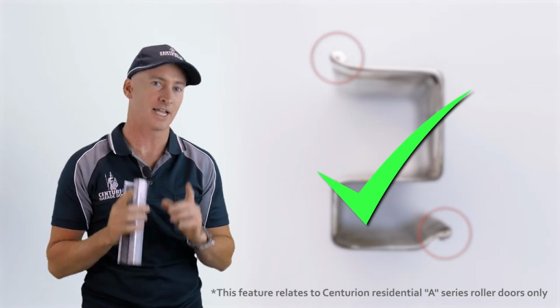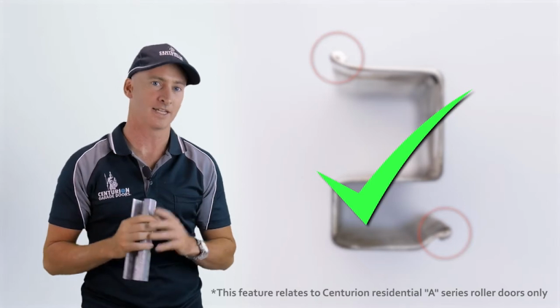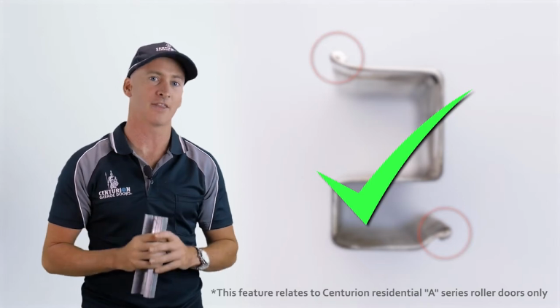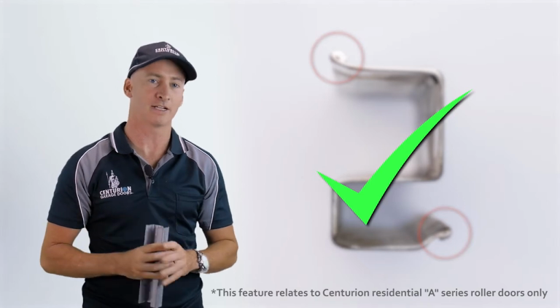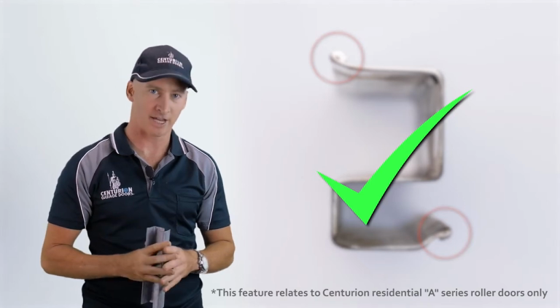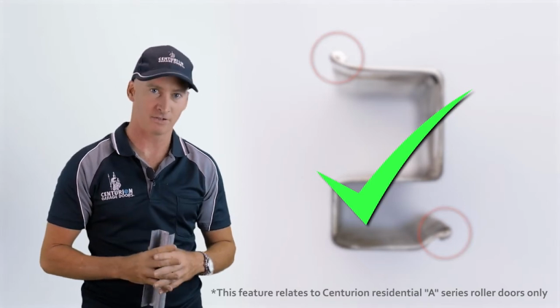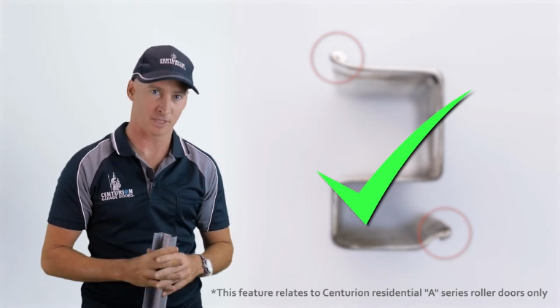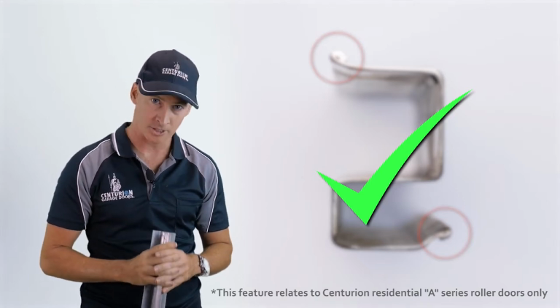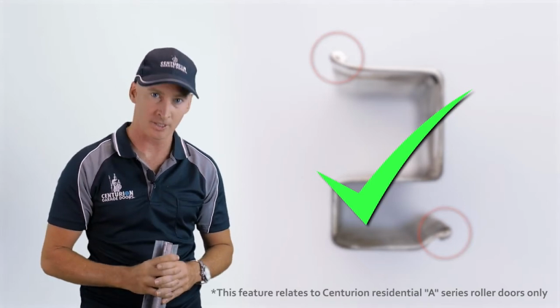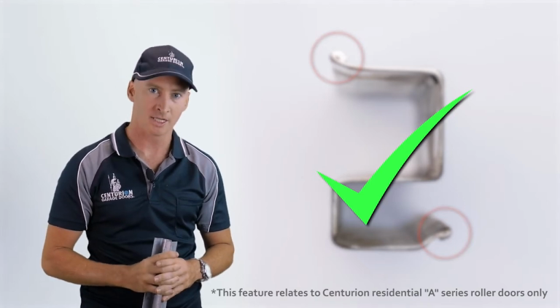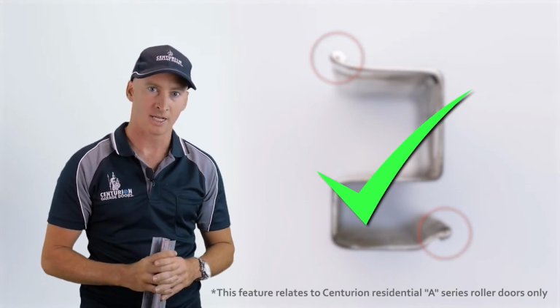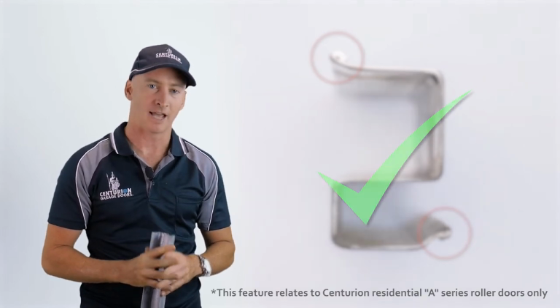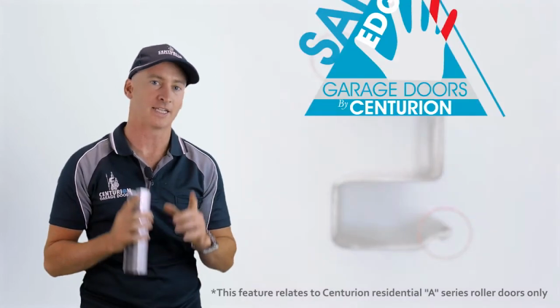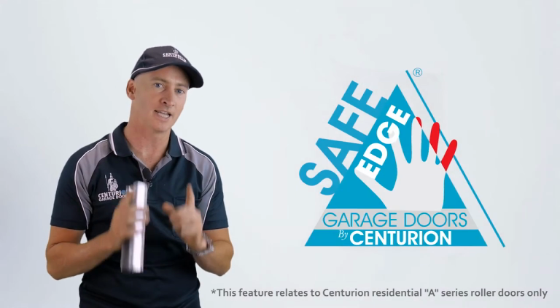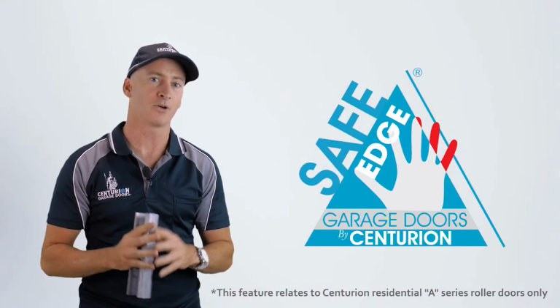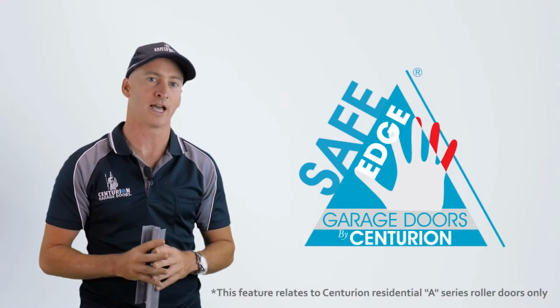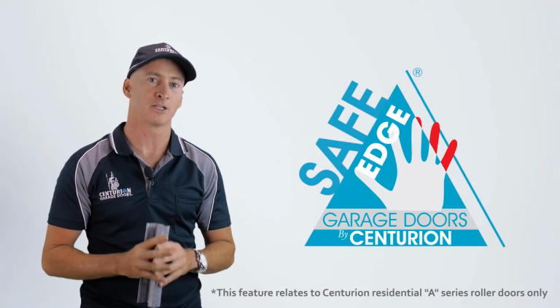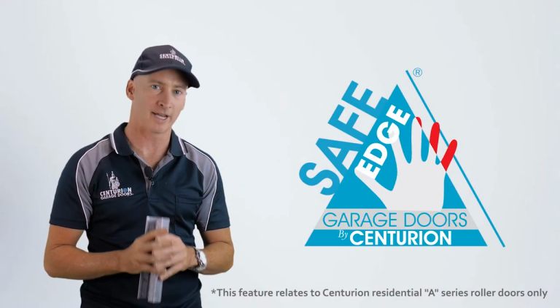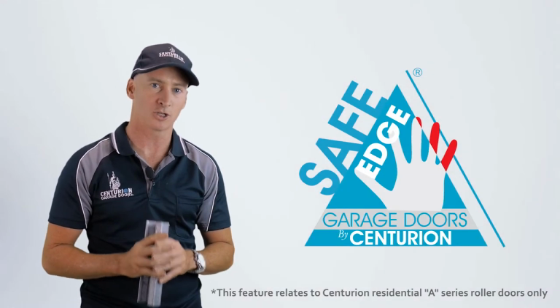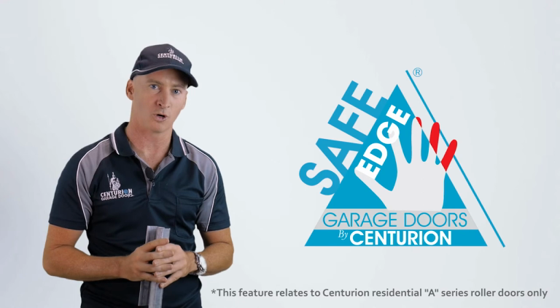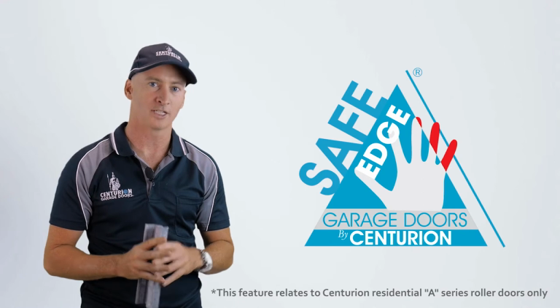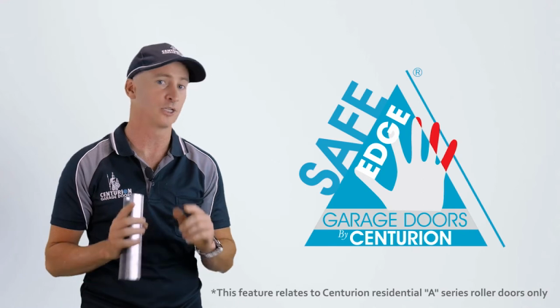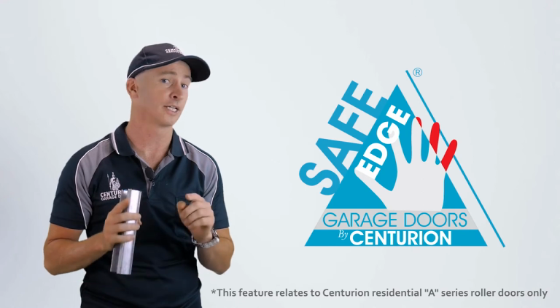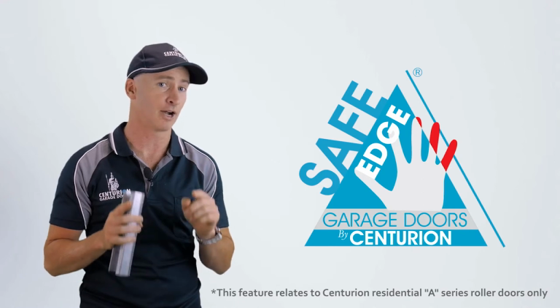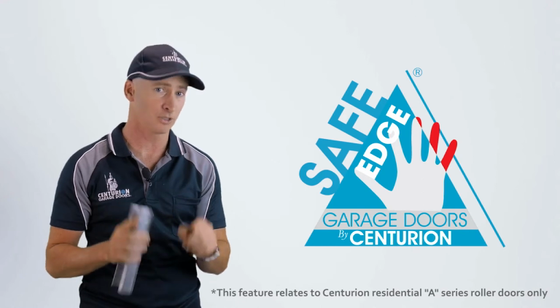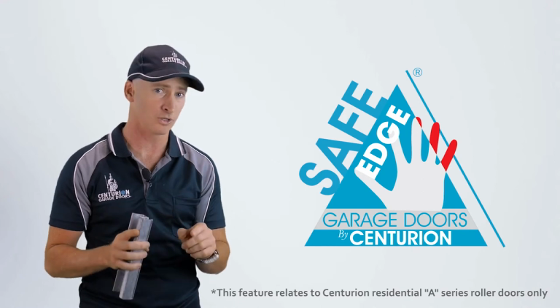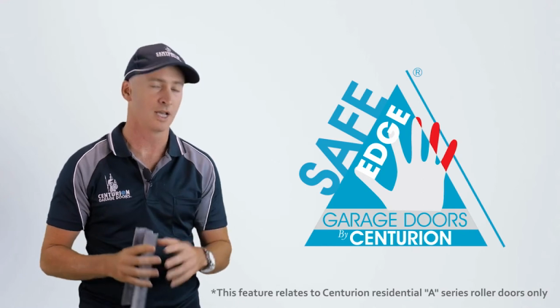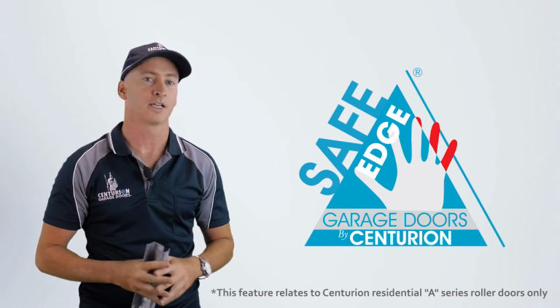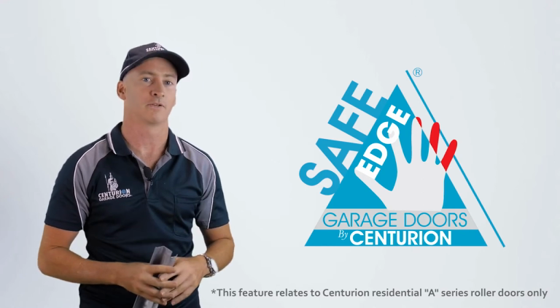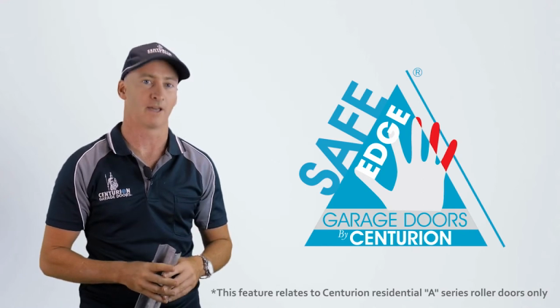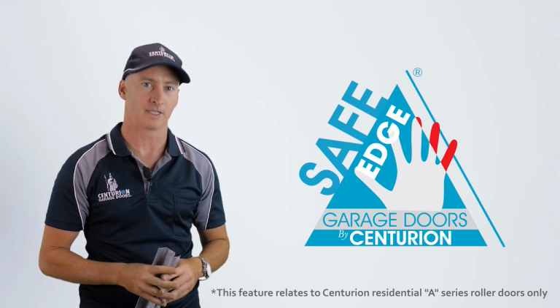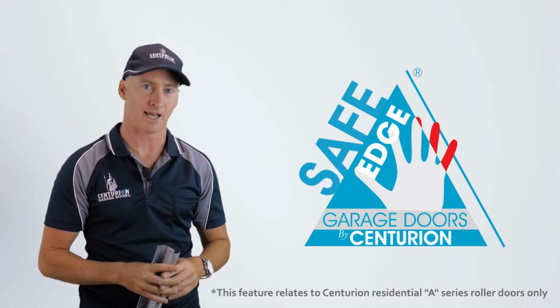That's another innovation for Centurion, and that's another way to make sure Centurion garage doors keep your family safe.